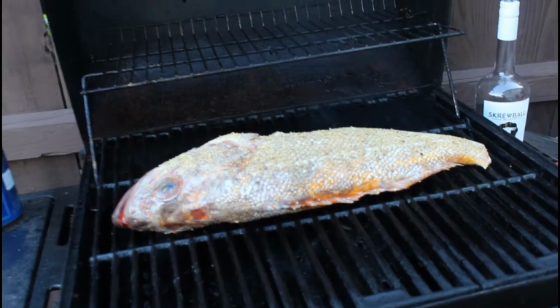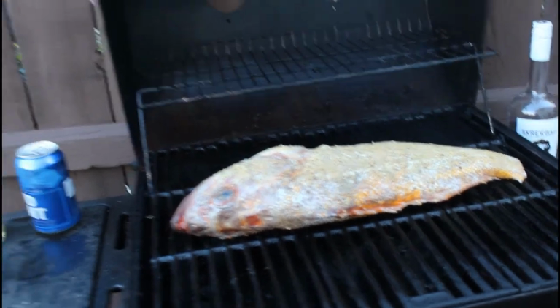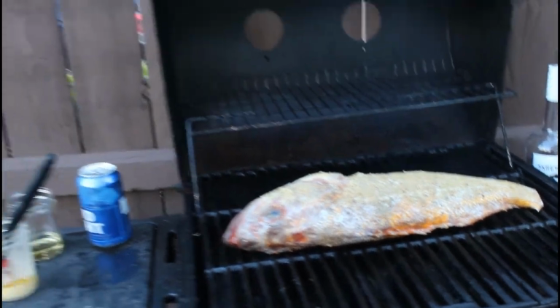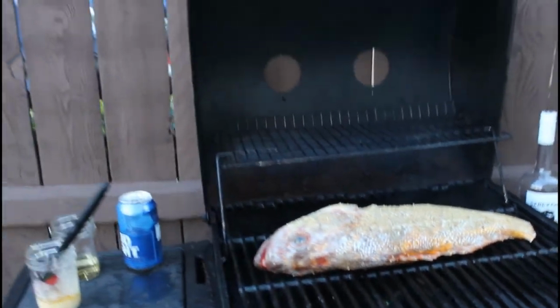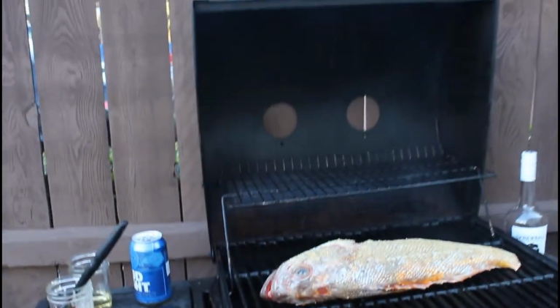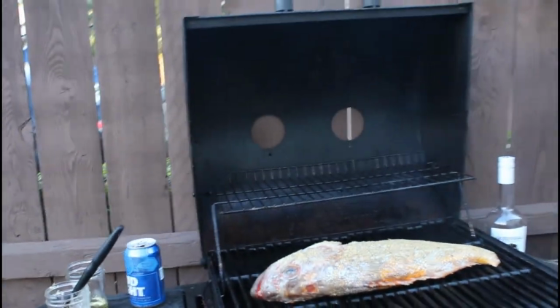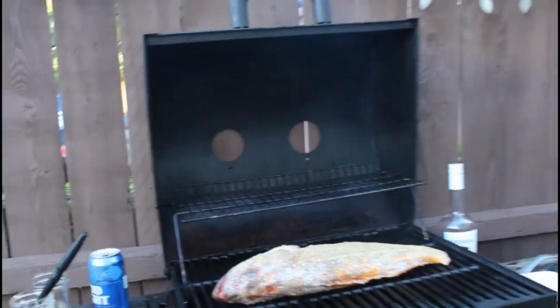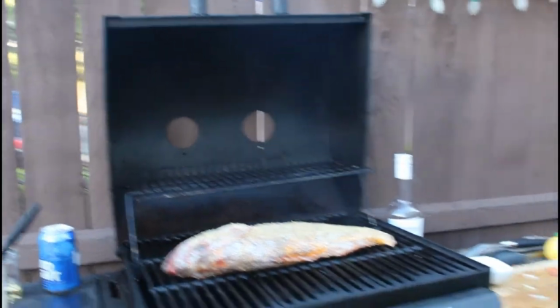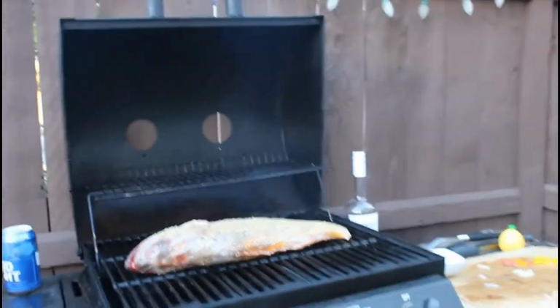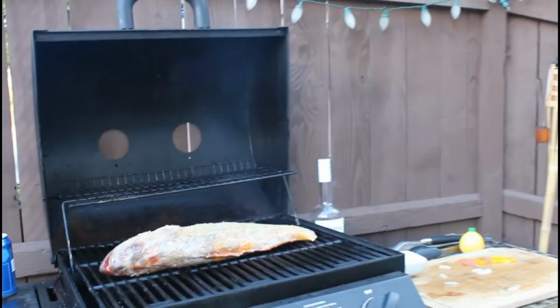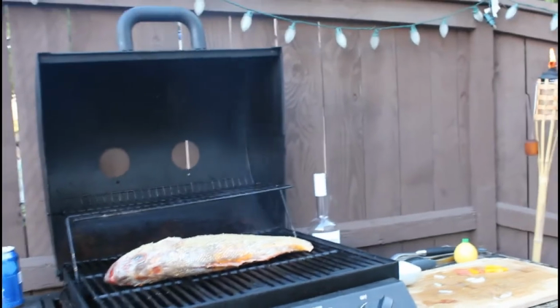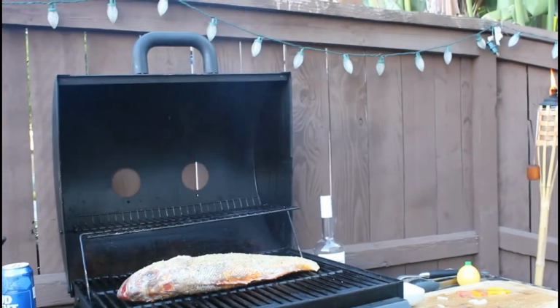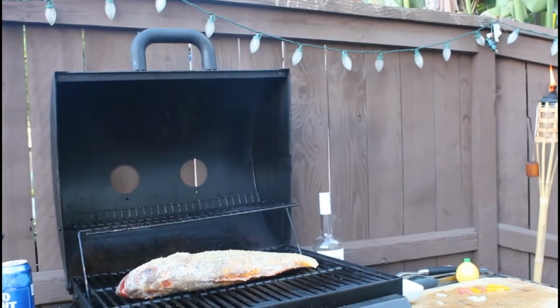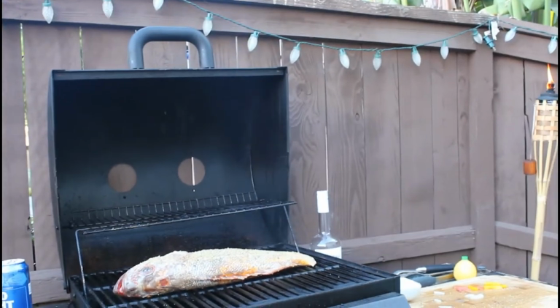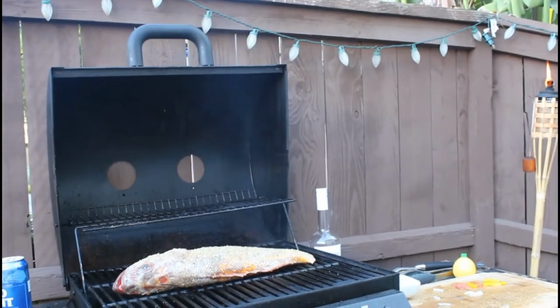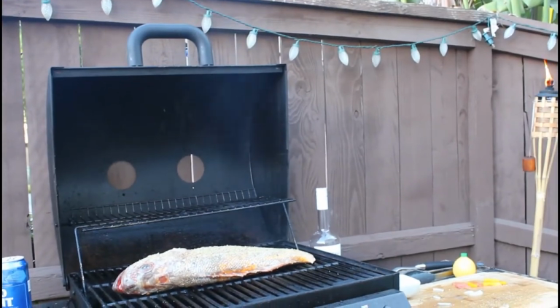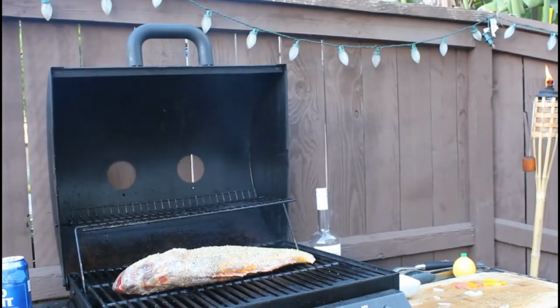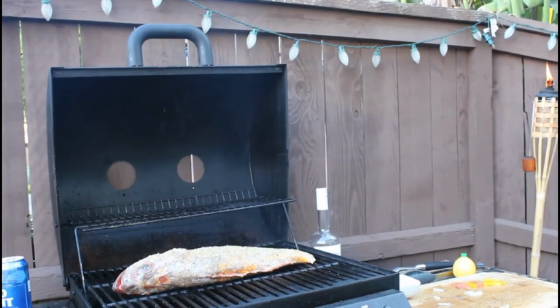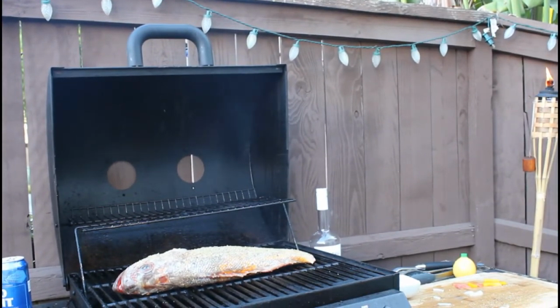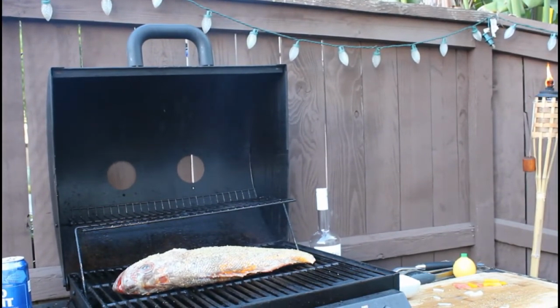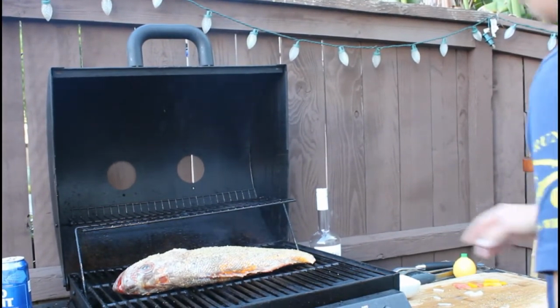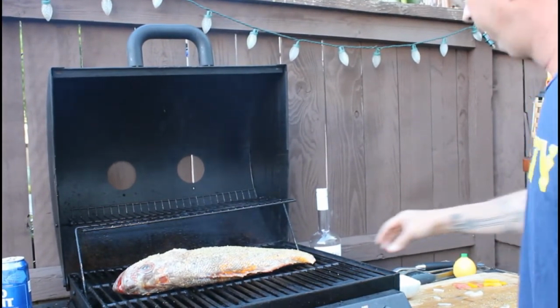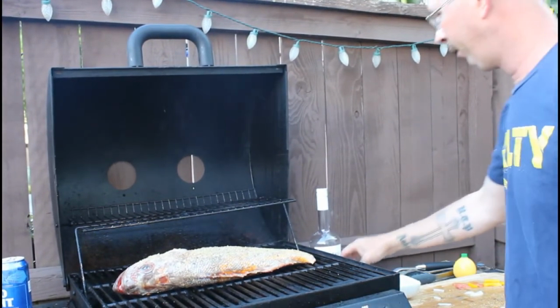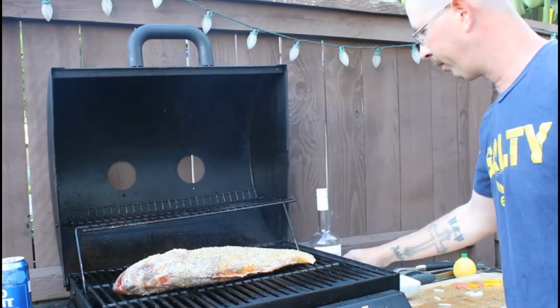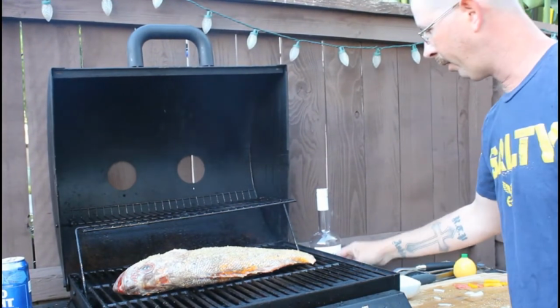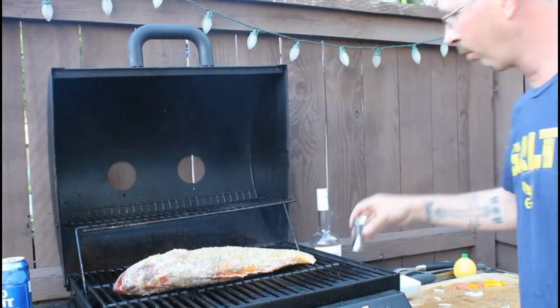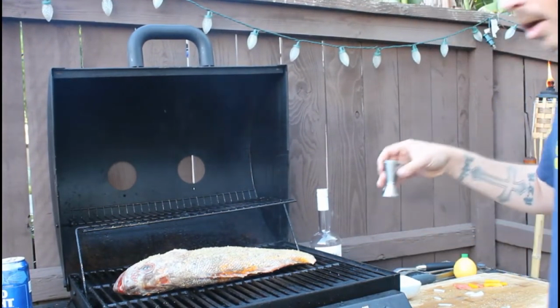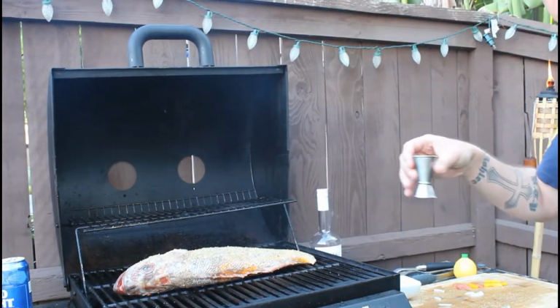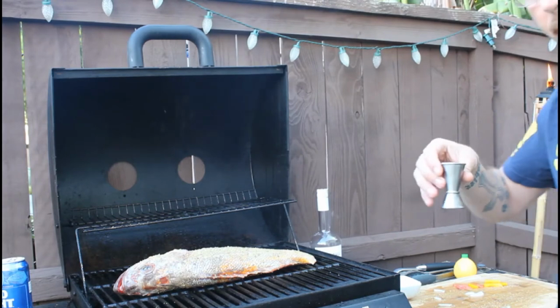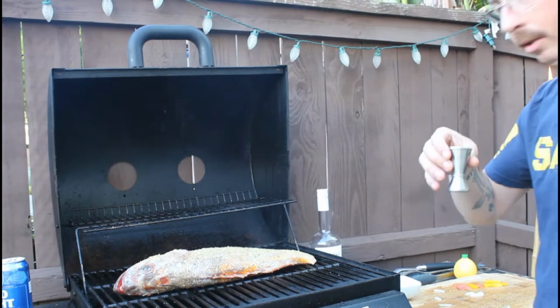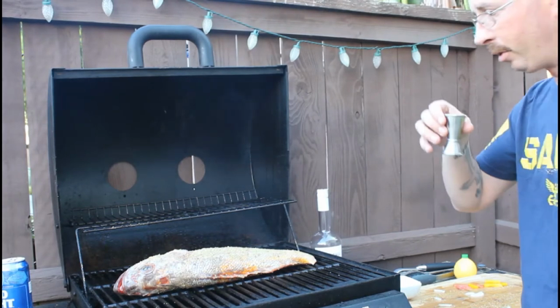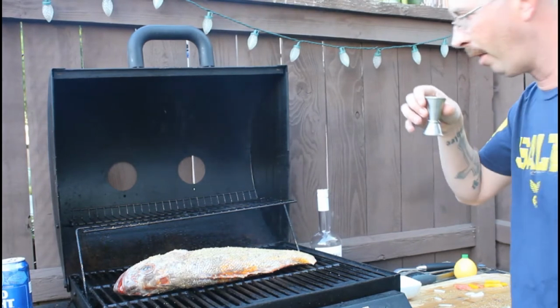Let's take a quick shot here — Screwball Whiskey, good stuff.